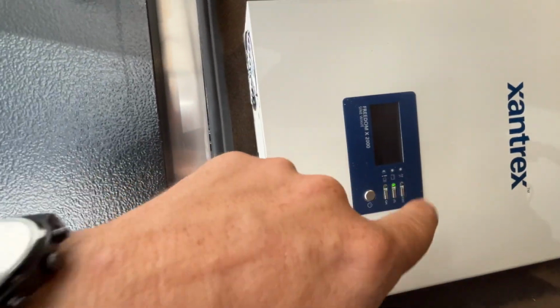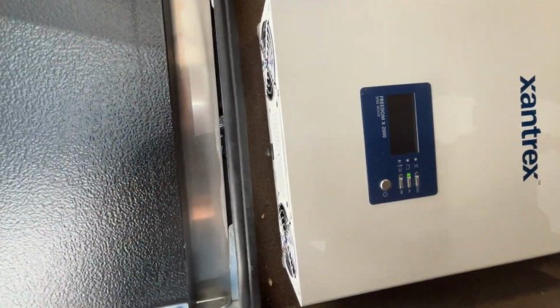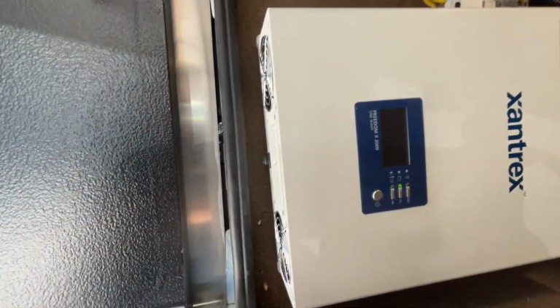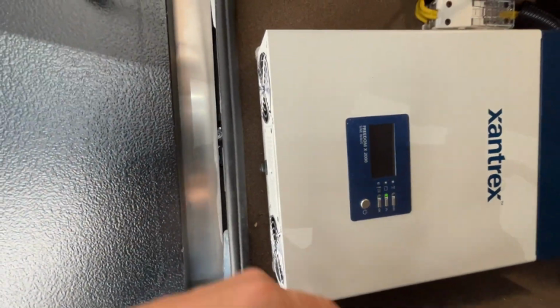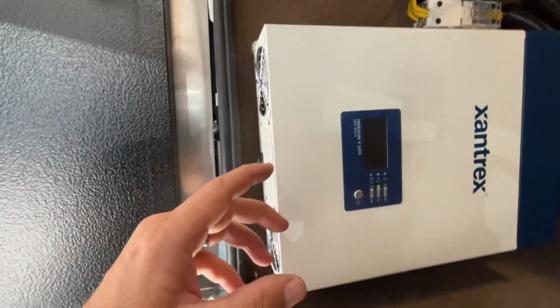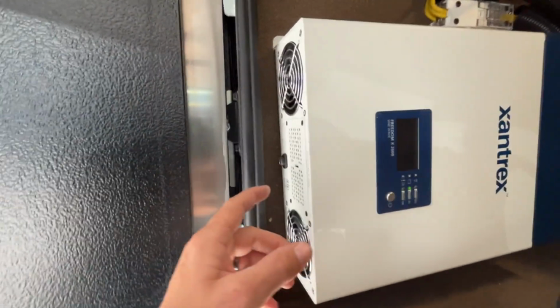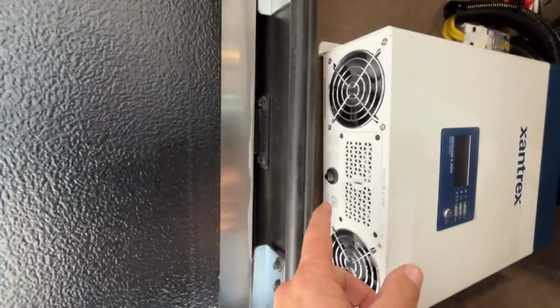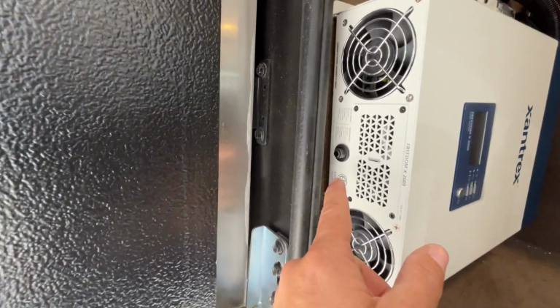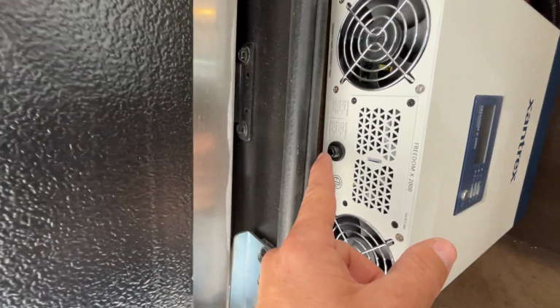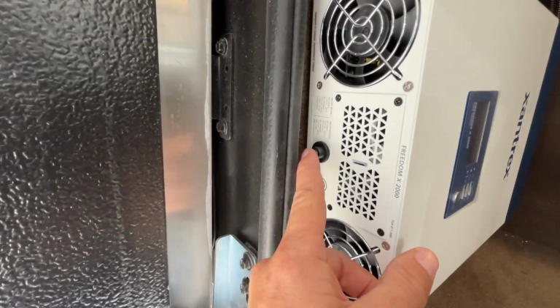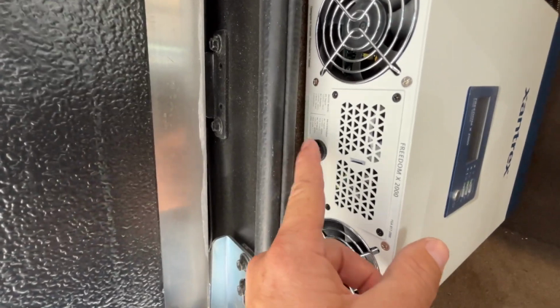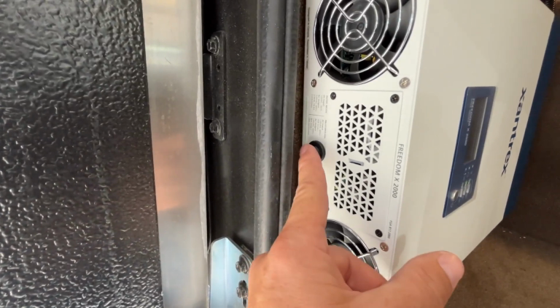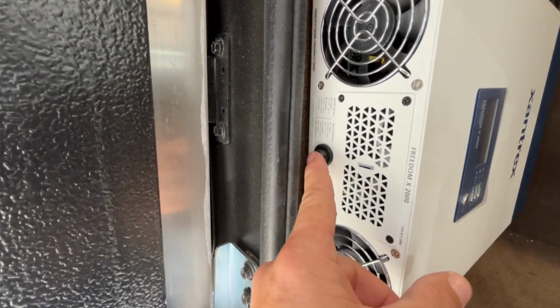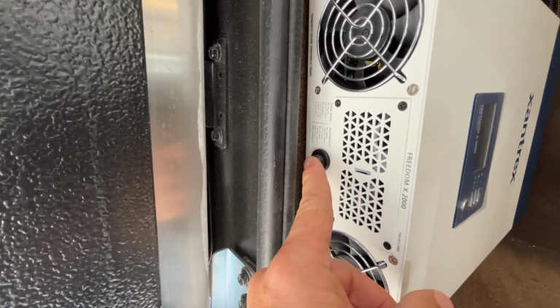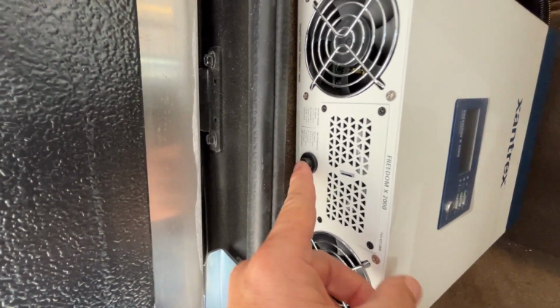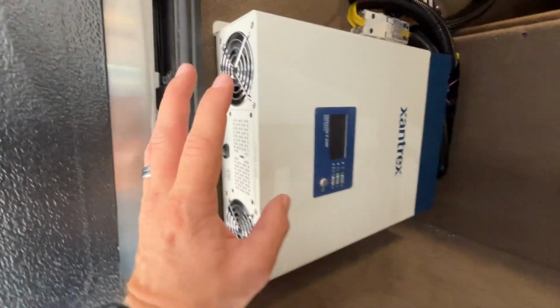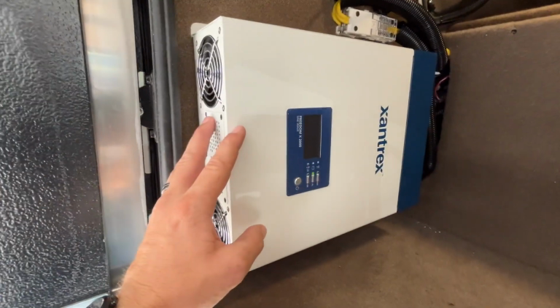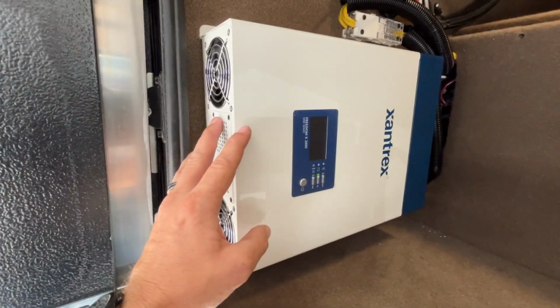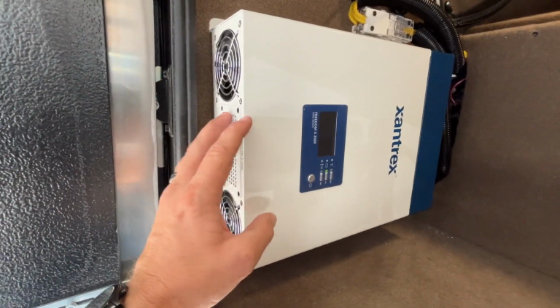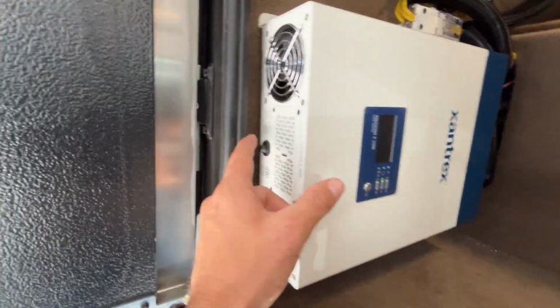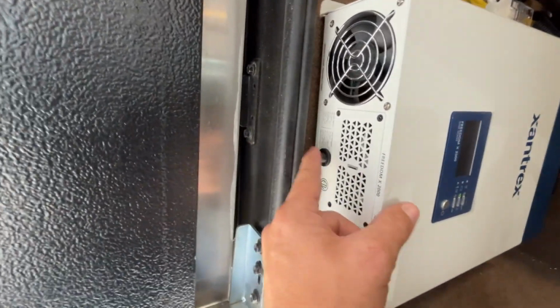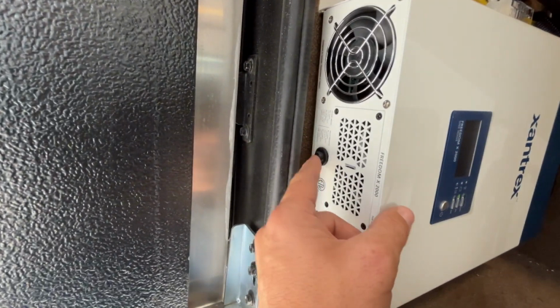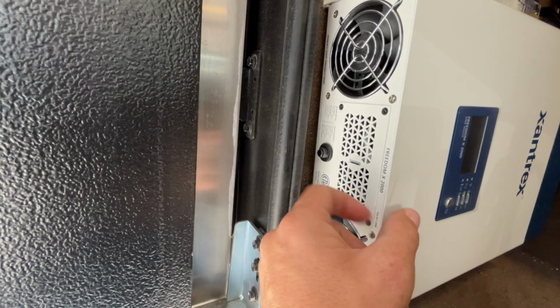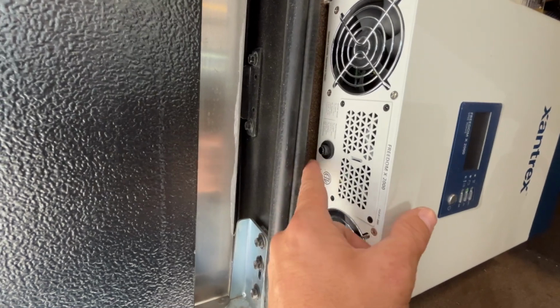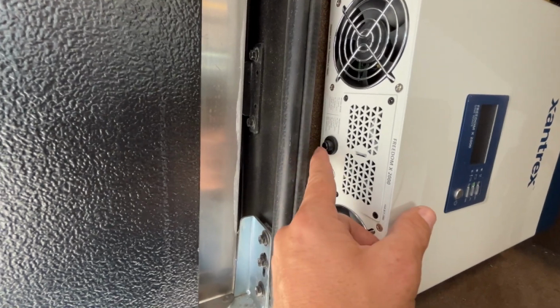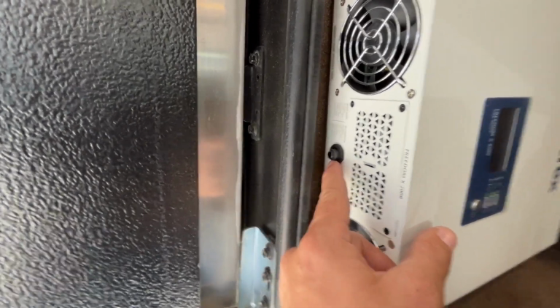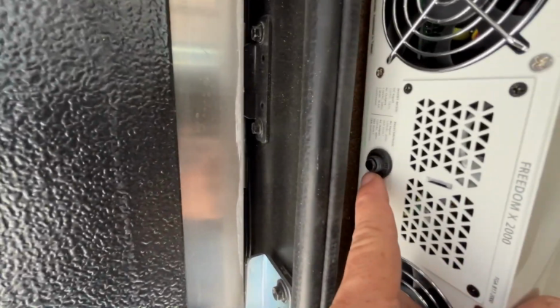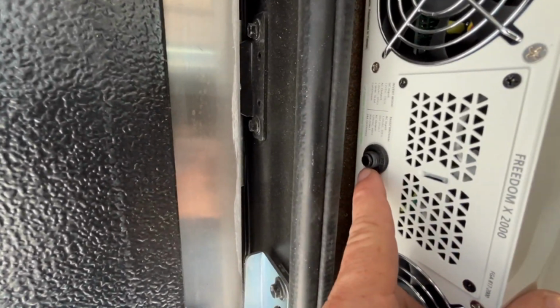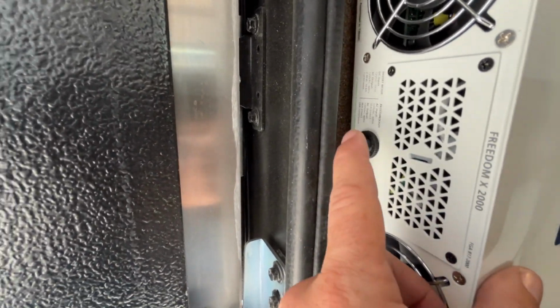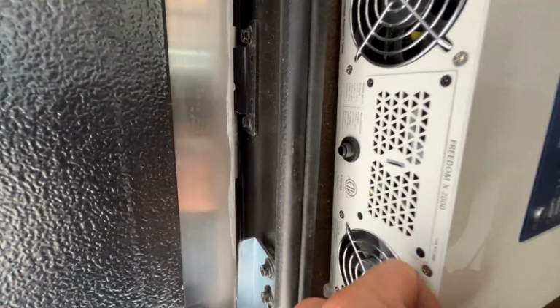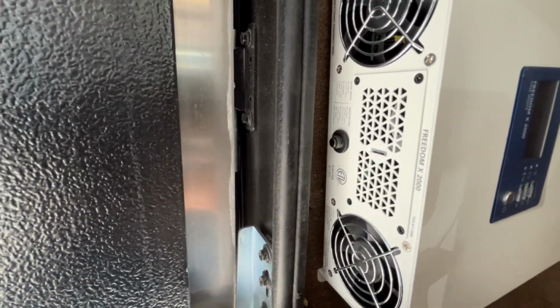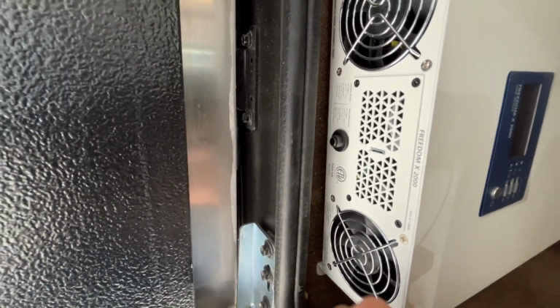It looks the exact same way. The main thing I want to show you out here is that we do have our resettable breaker right here. If this thing goes into a fault, you want to hit that reset button on there. You'll see it sticking out a little bit — that's how you'll know it's tripped.